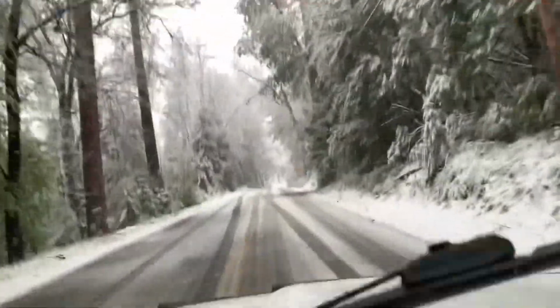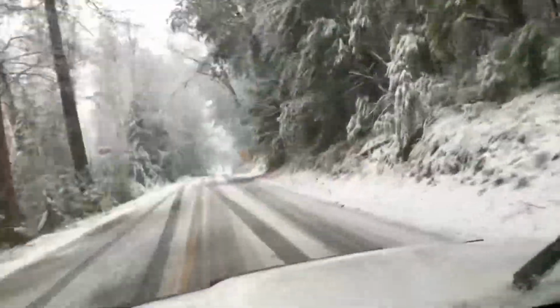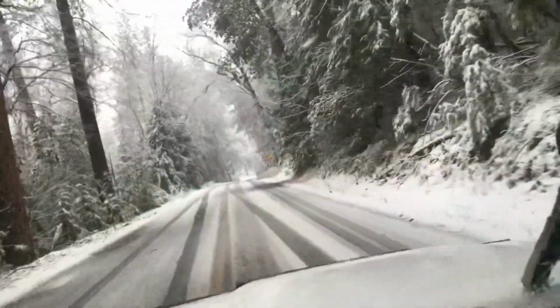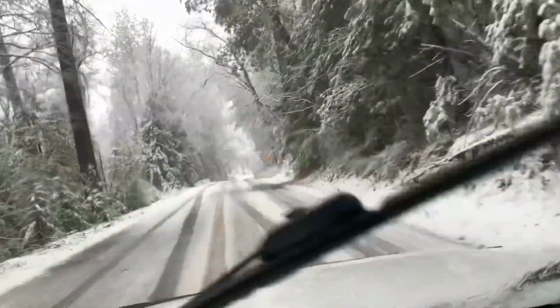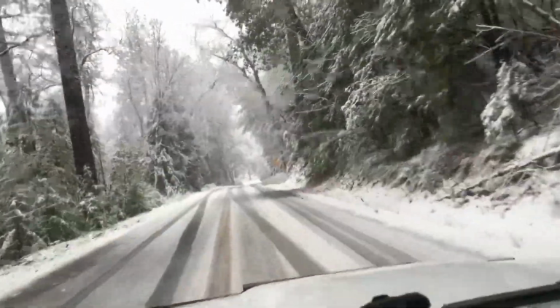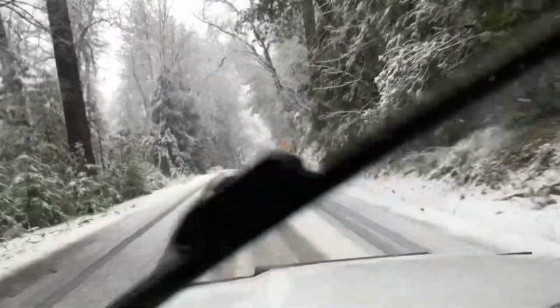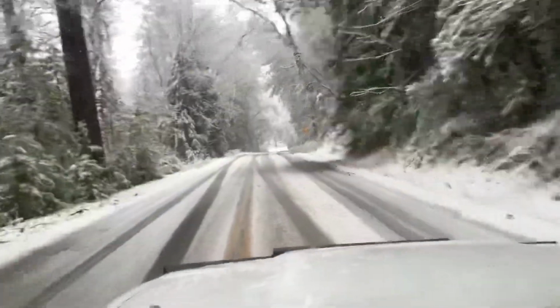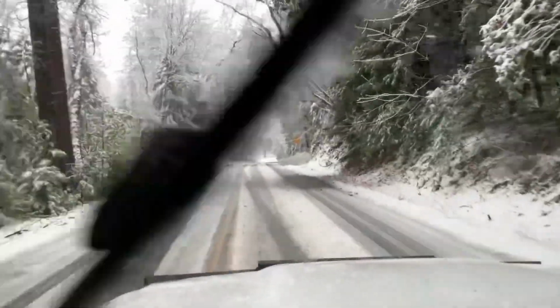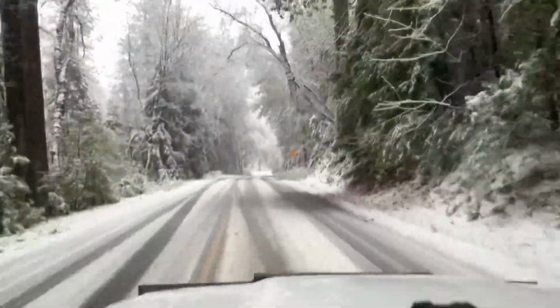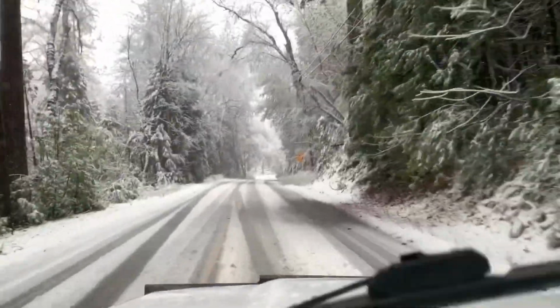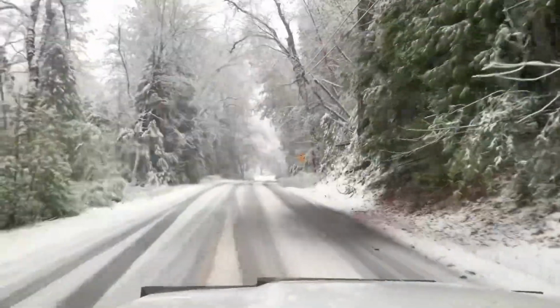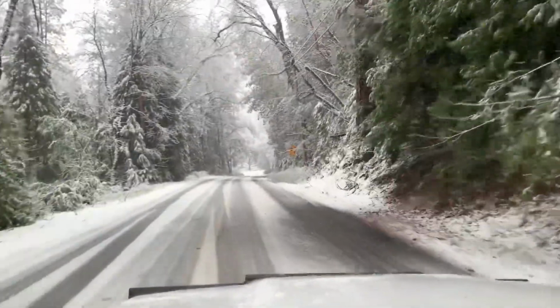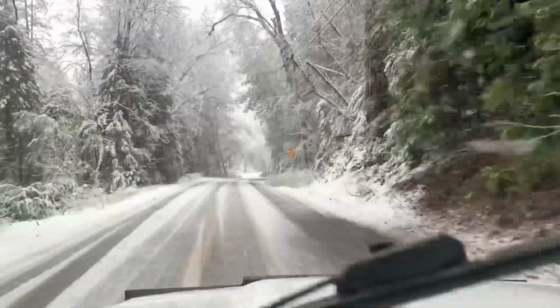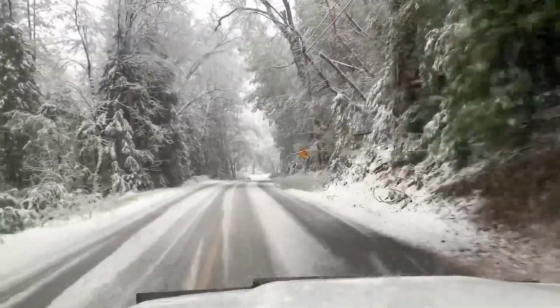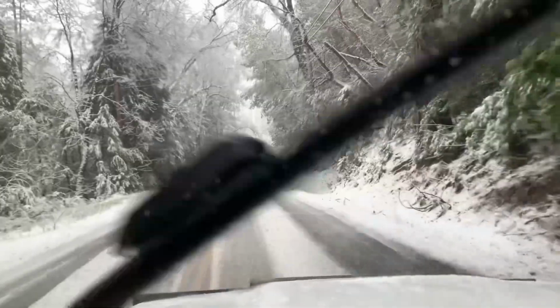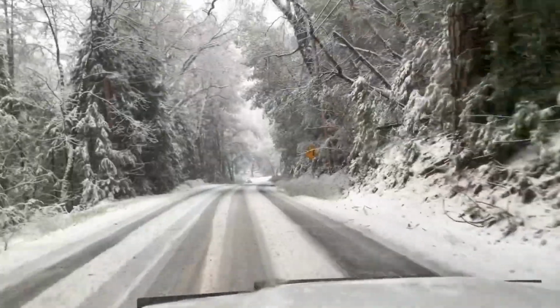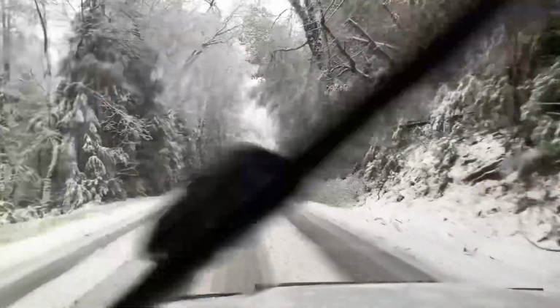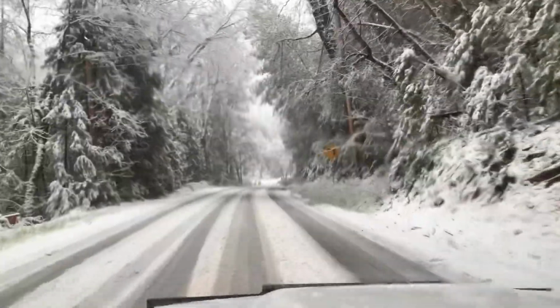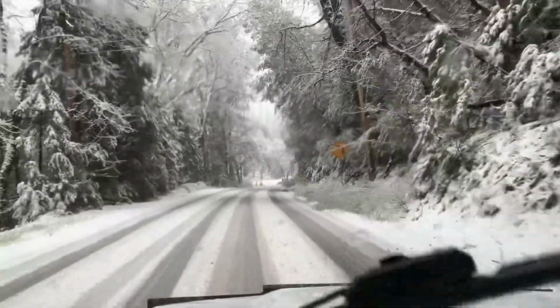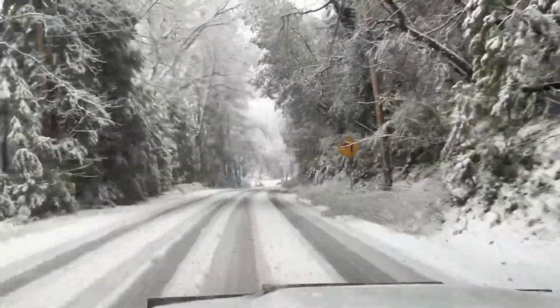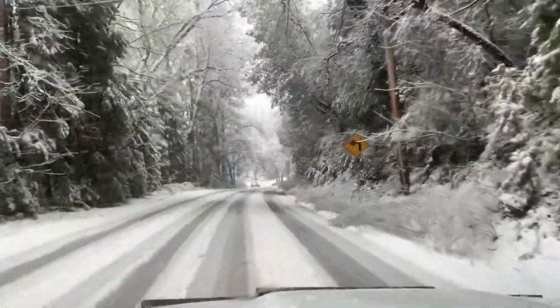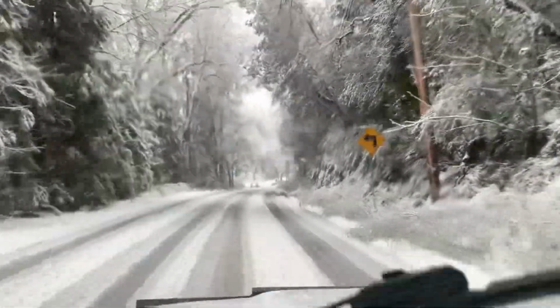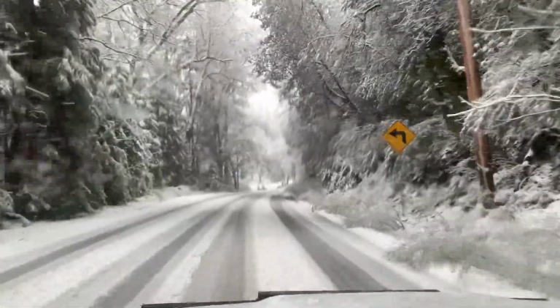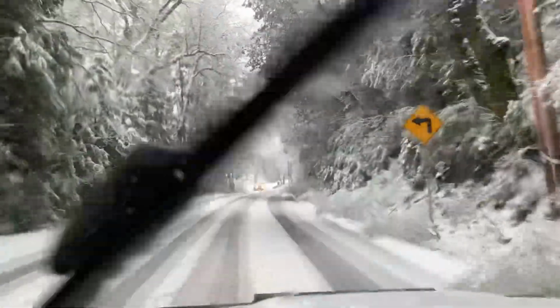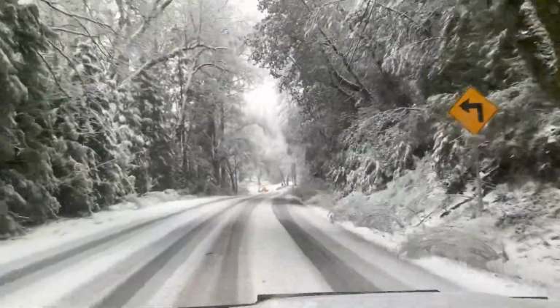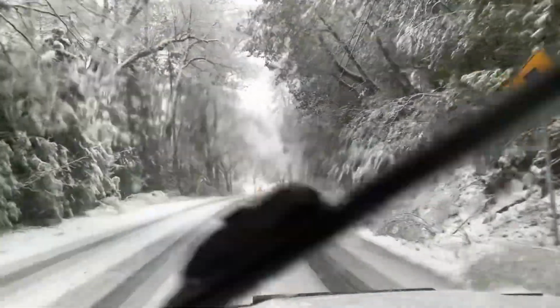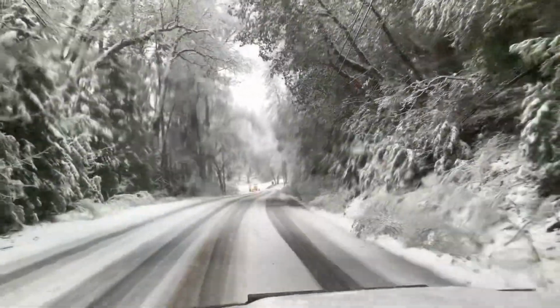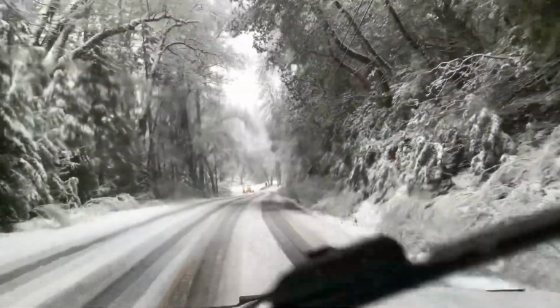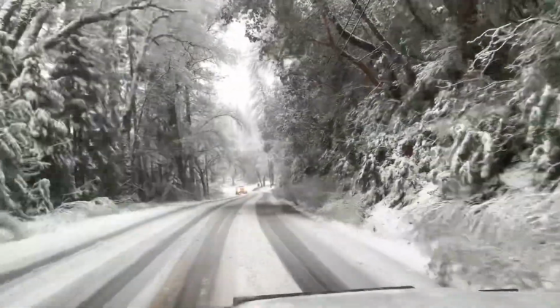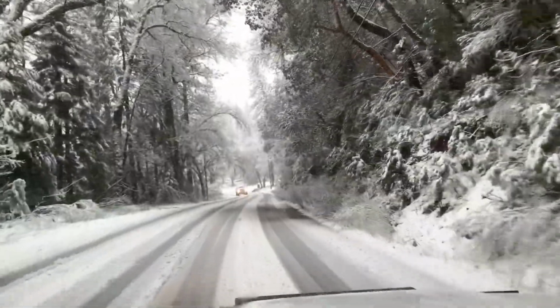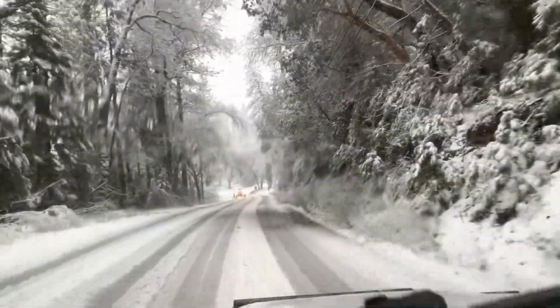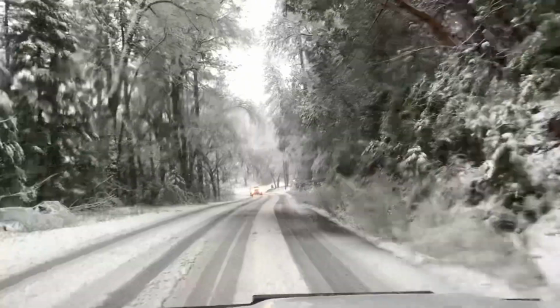Dobbins, boys. I'm rolling in a two-wheel drive. It's already March 28th, 2023. Dobbins, California, ladies and gentlemen.